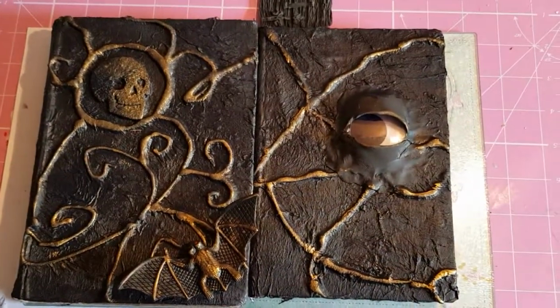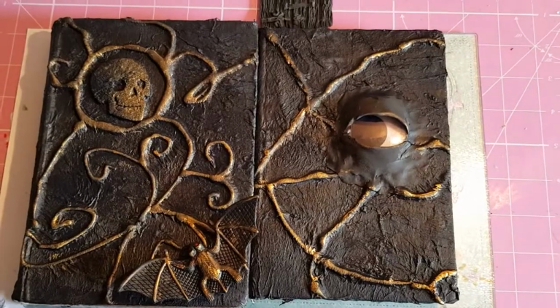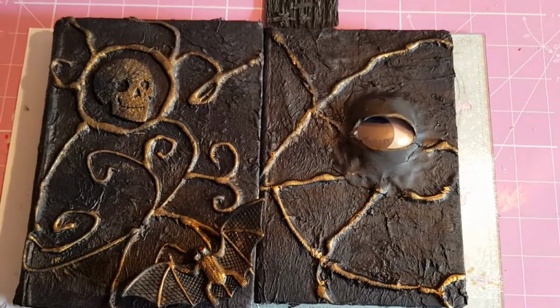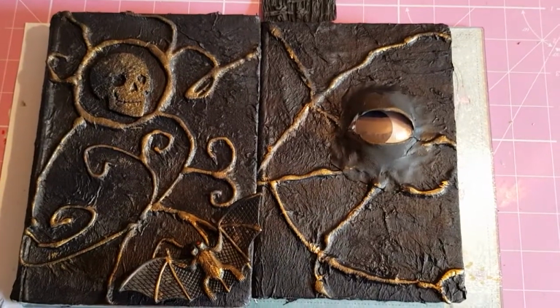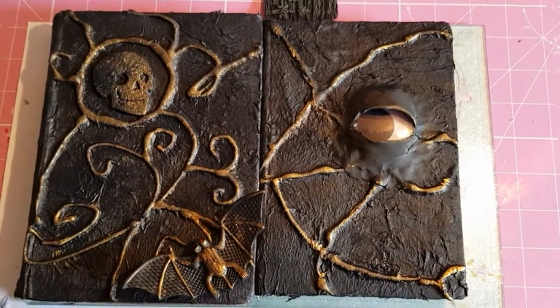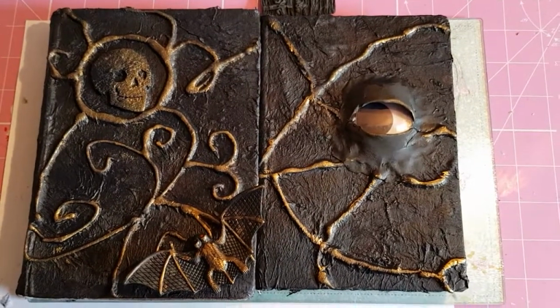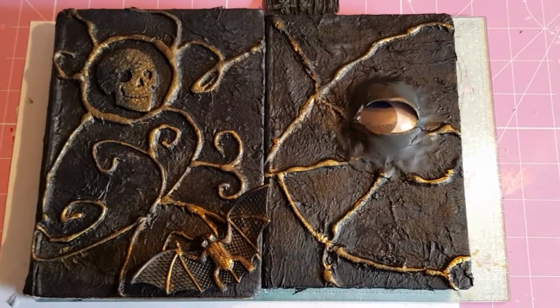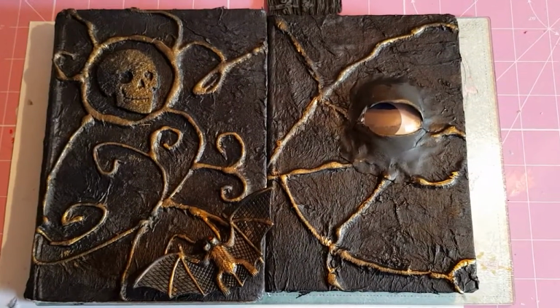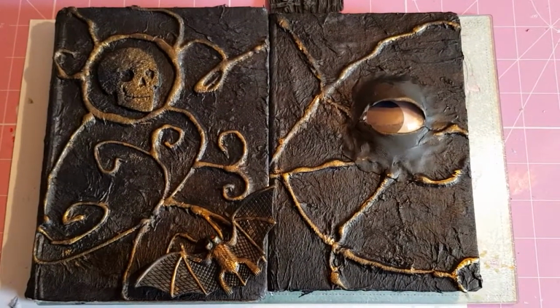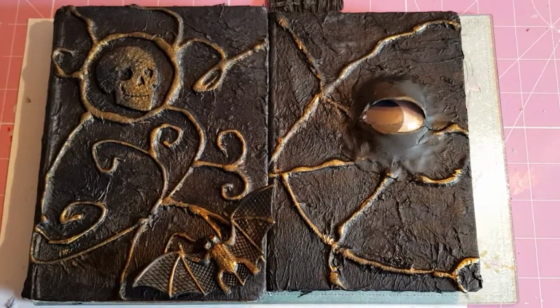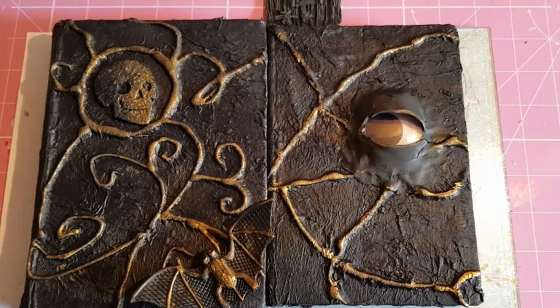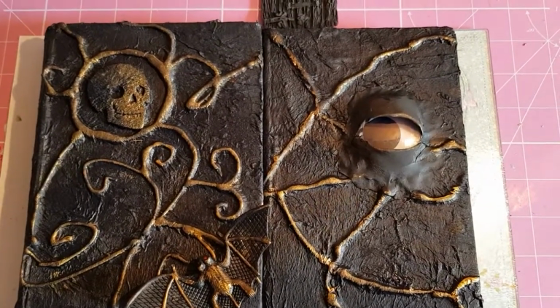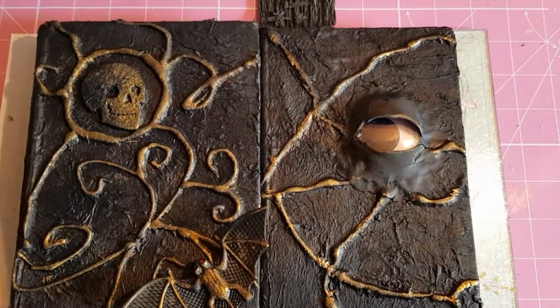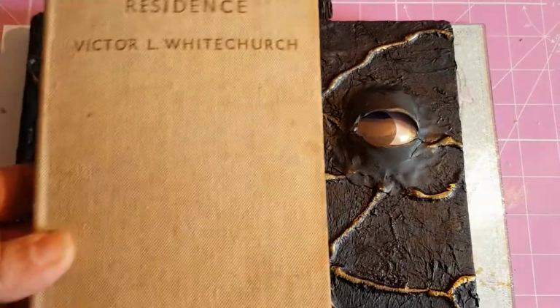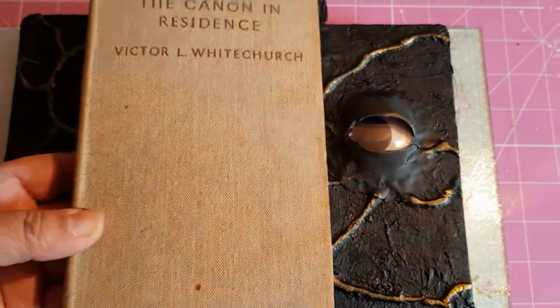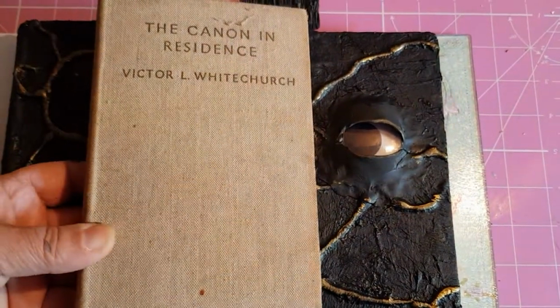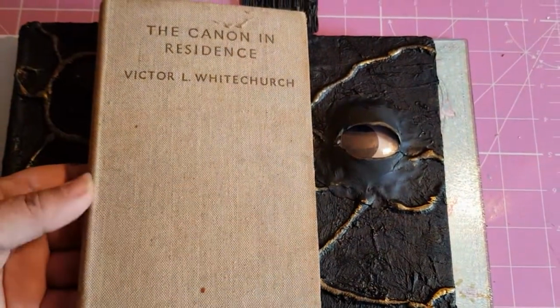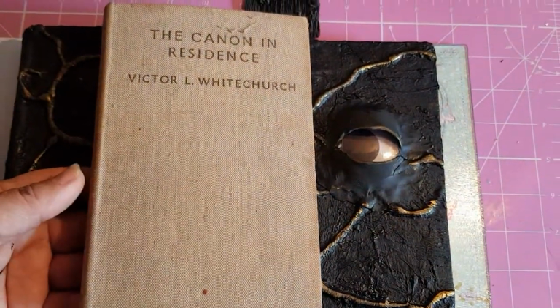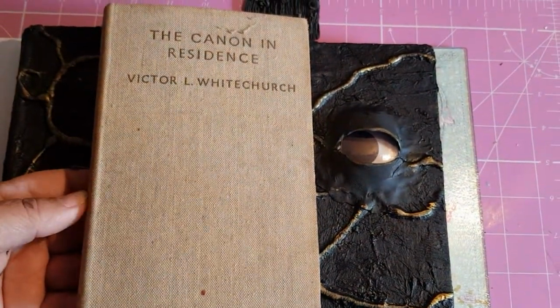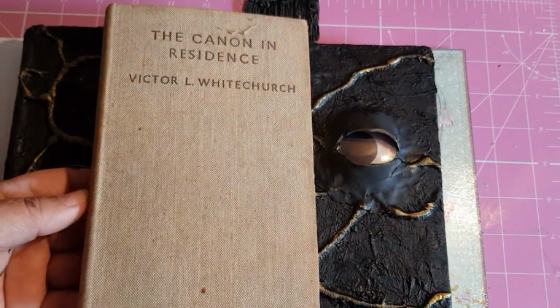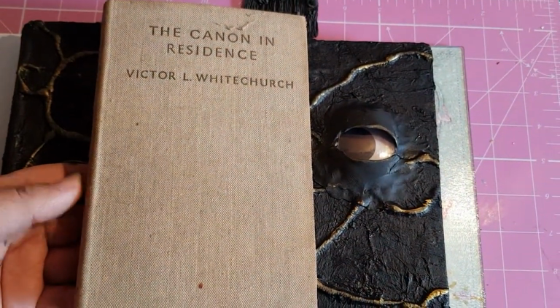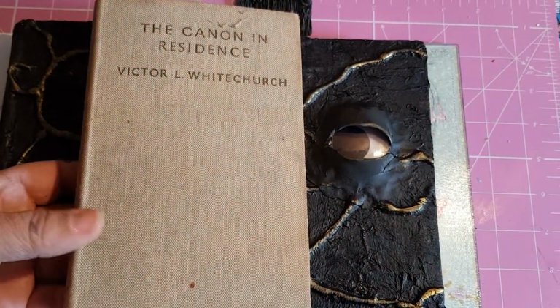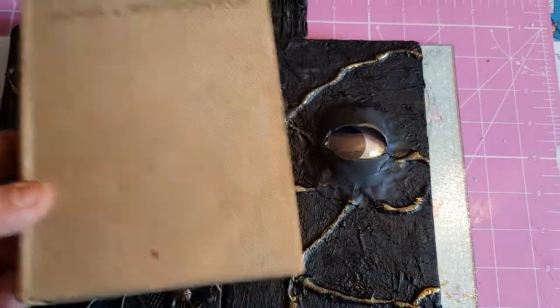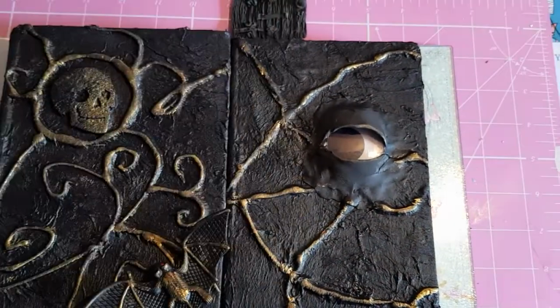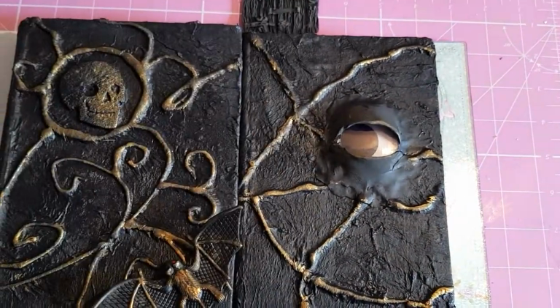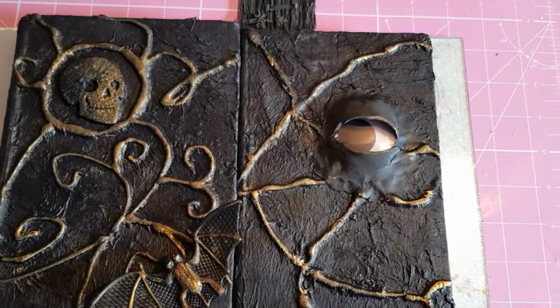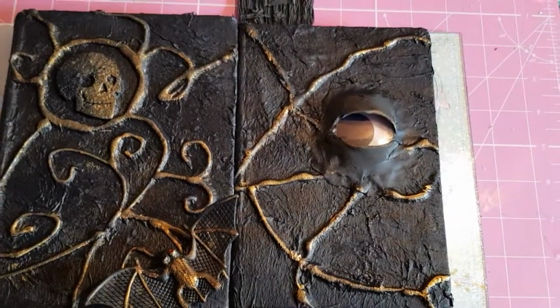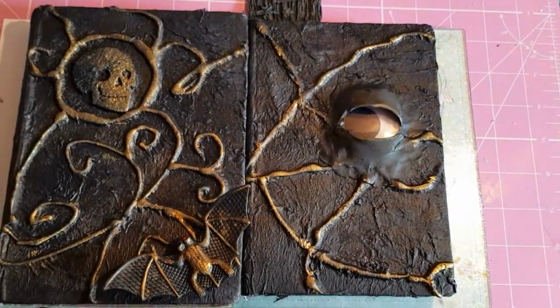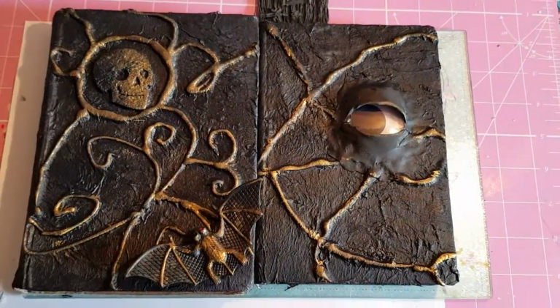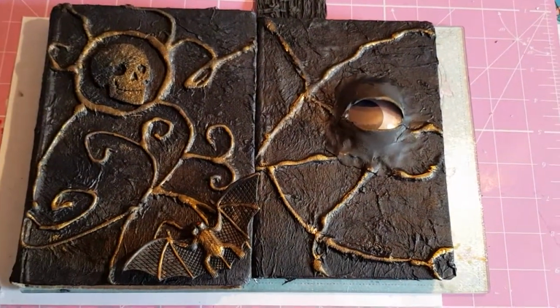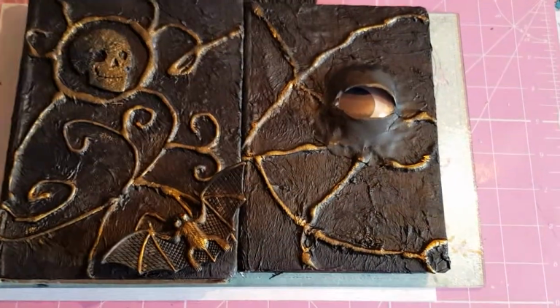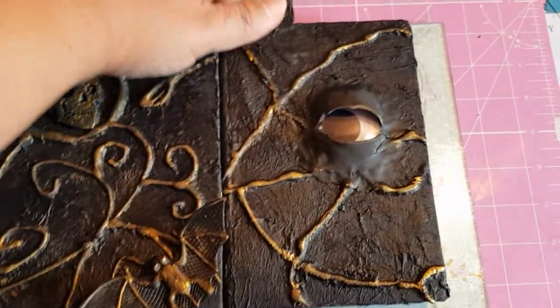Okay, there you go — just a quick look at the two finished books, just to give you an example of what they started with and what they ended up as.